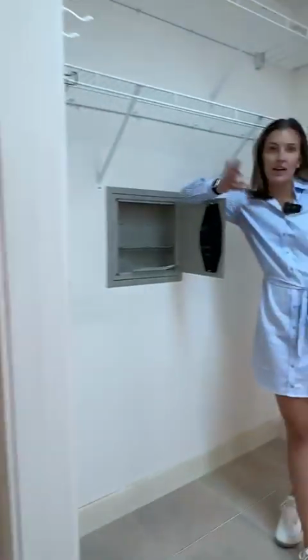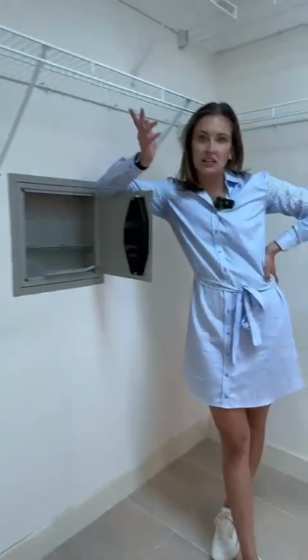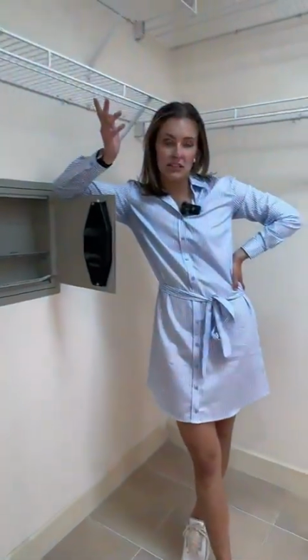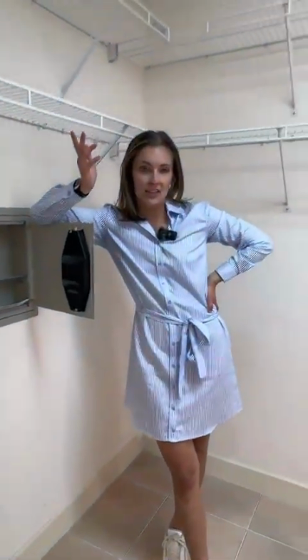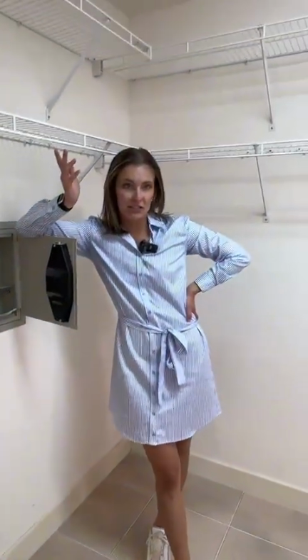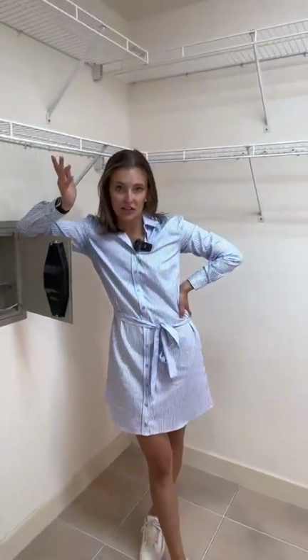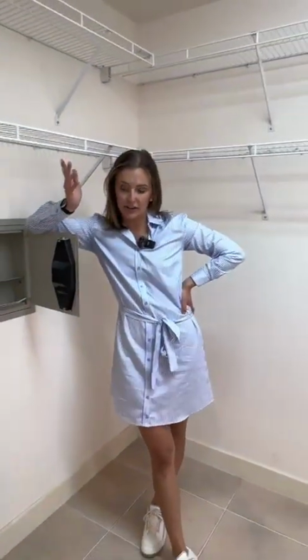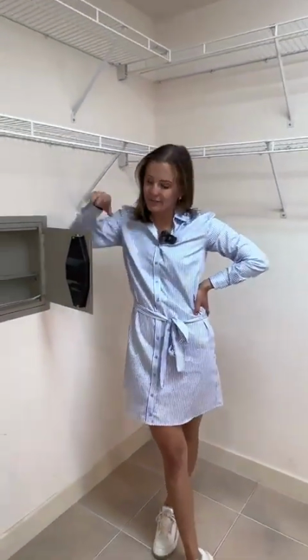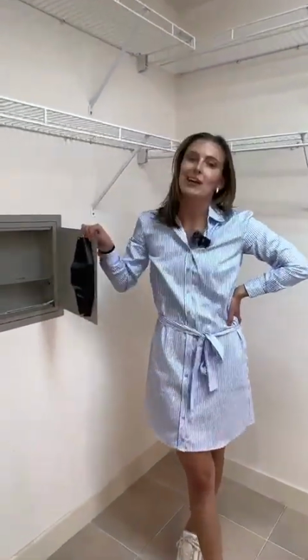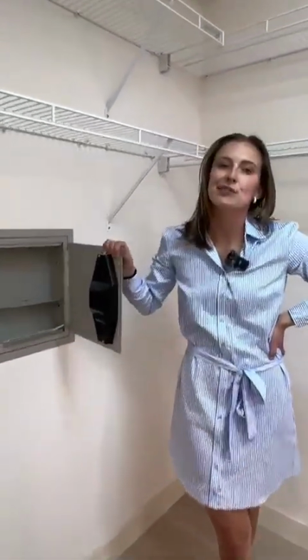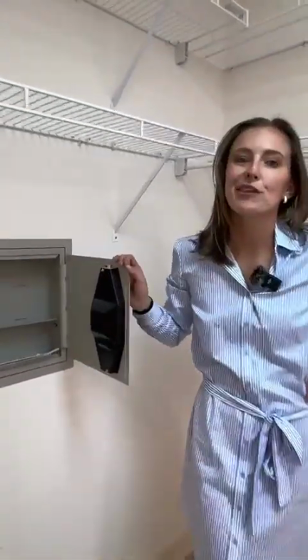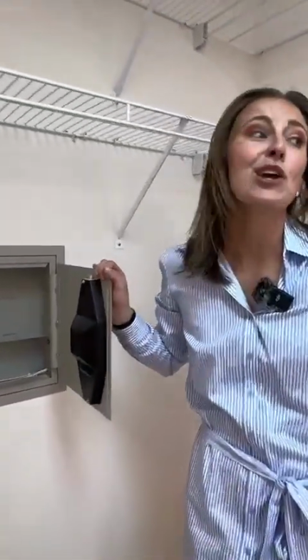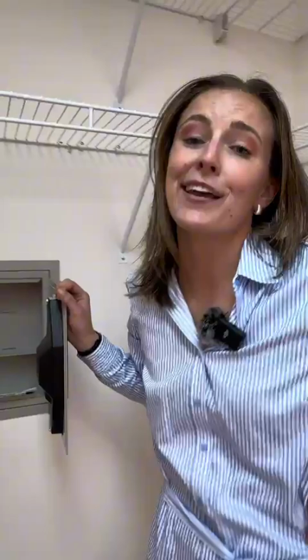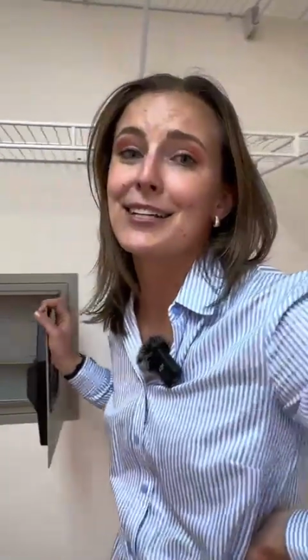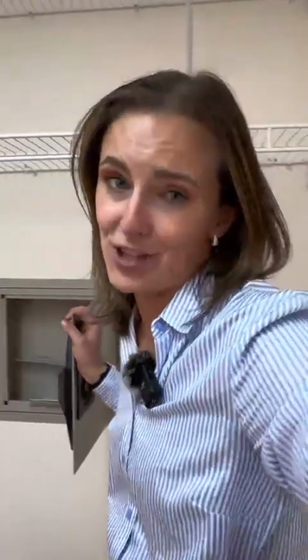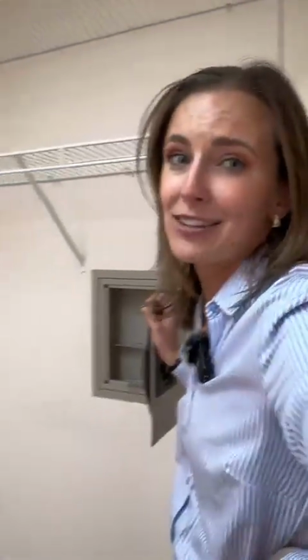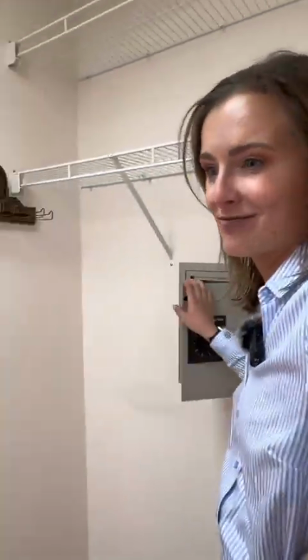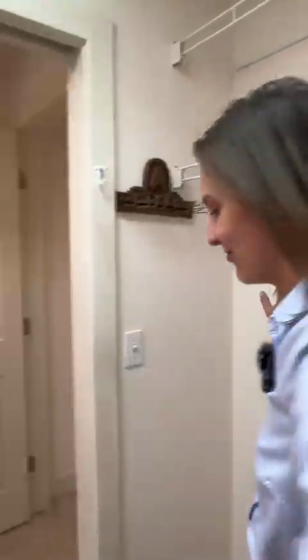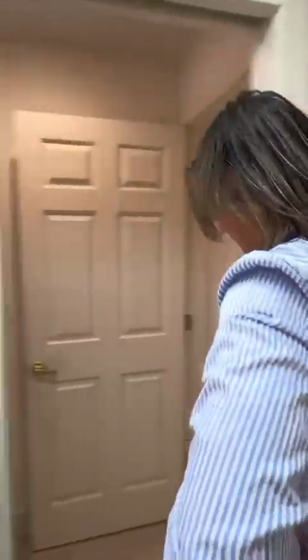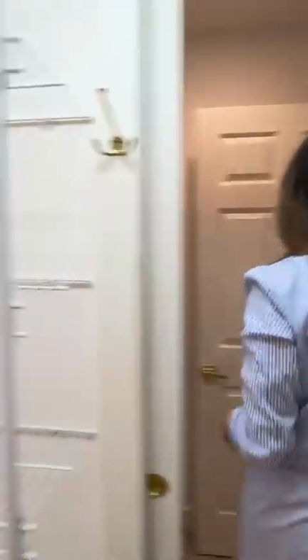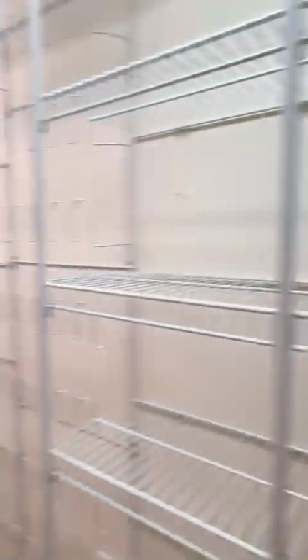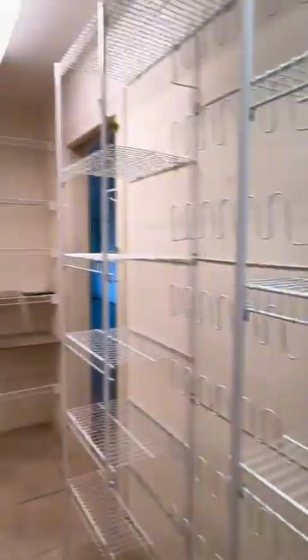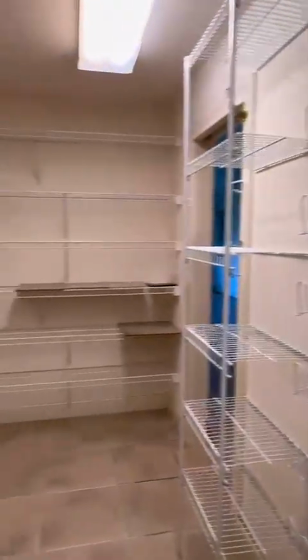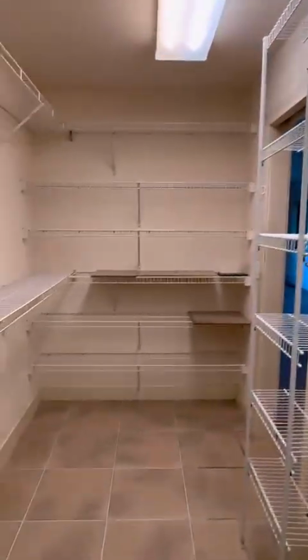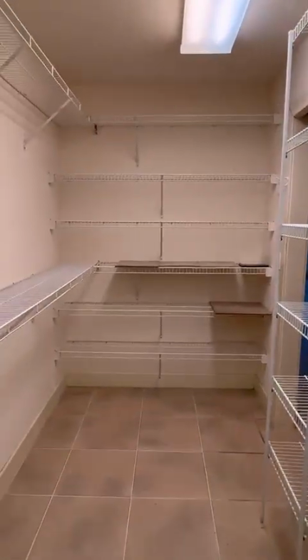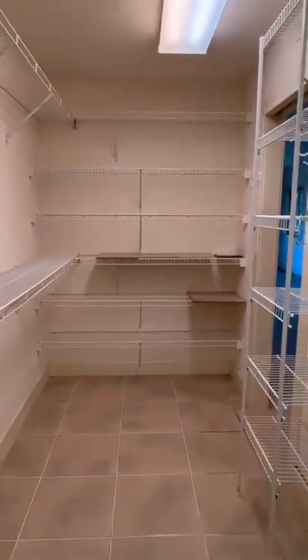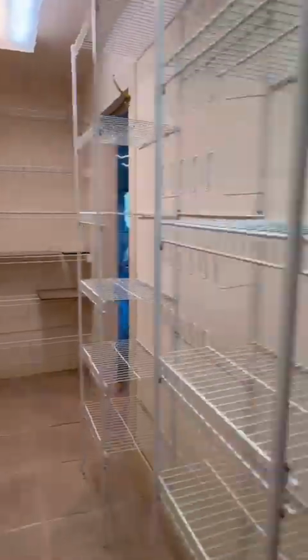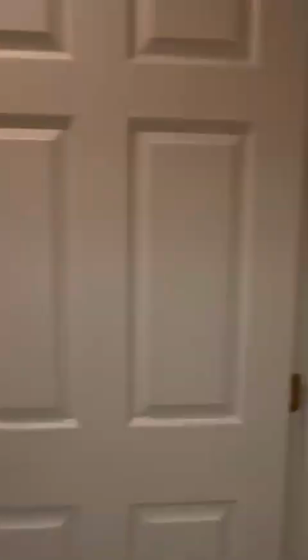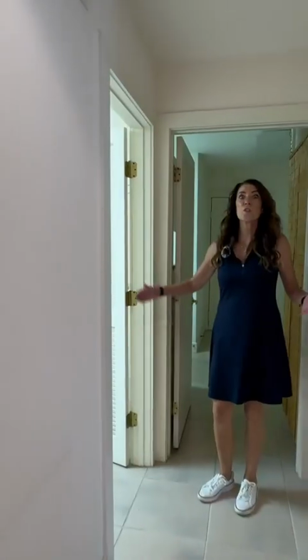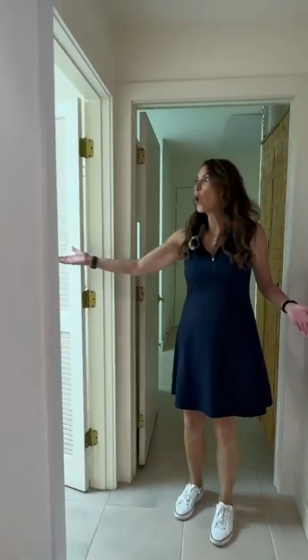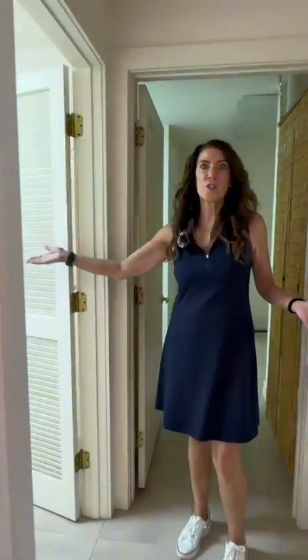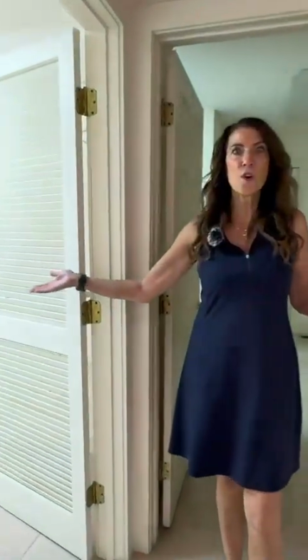Everyone needs a place to hide their deepest and darkest secrets — you've got a built-in safe in this giant closet to do just that. It's so much storage.